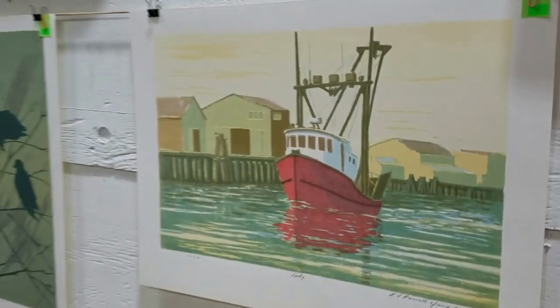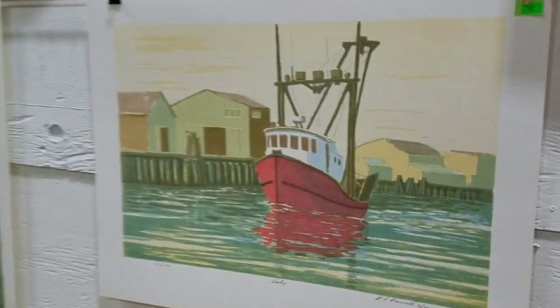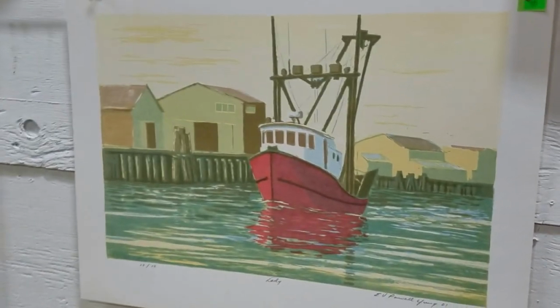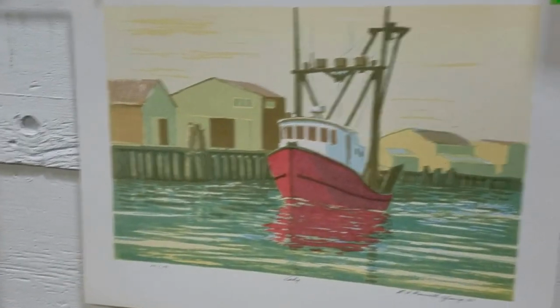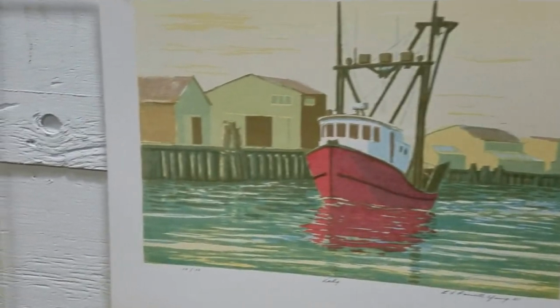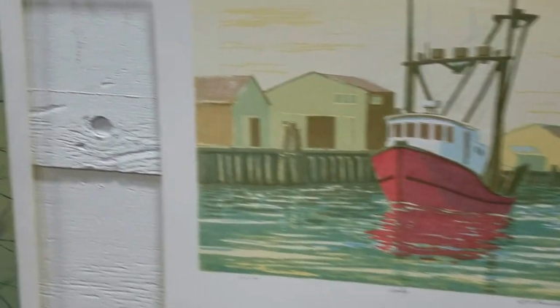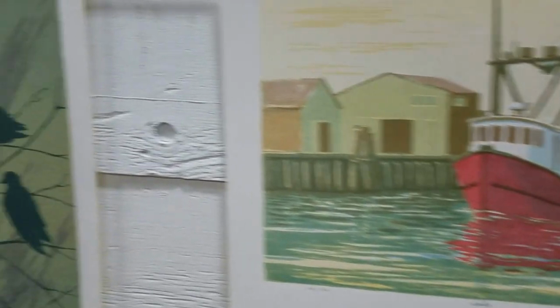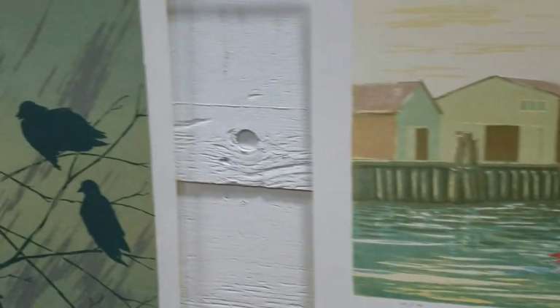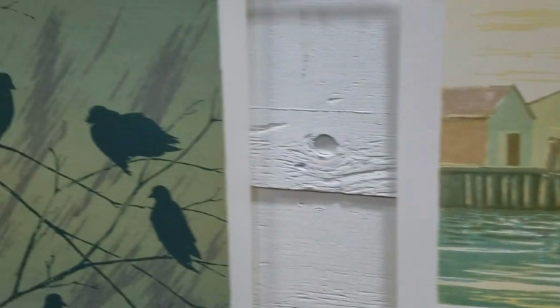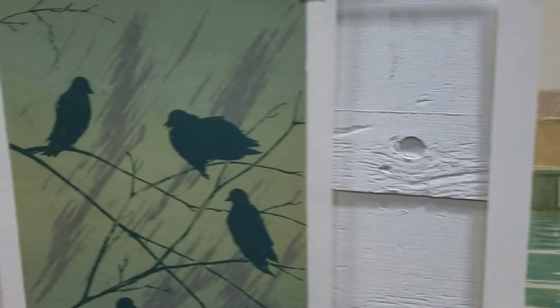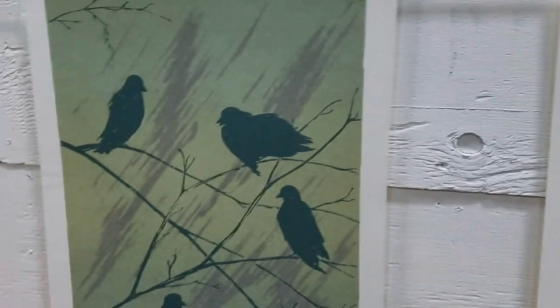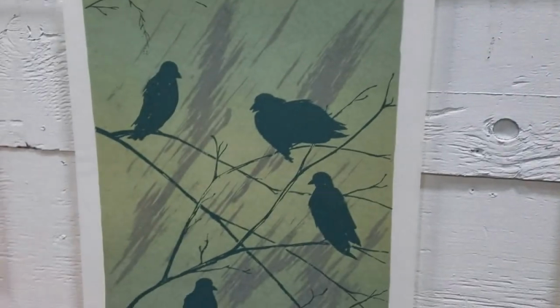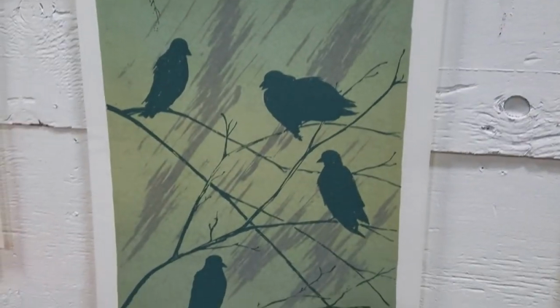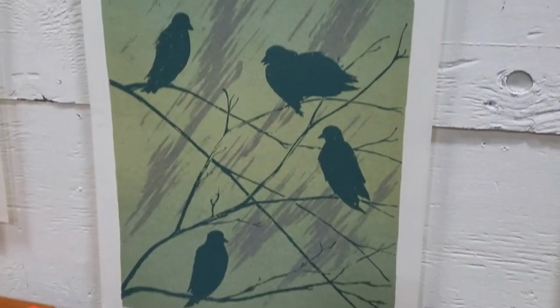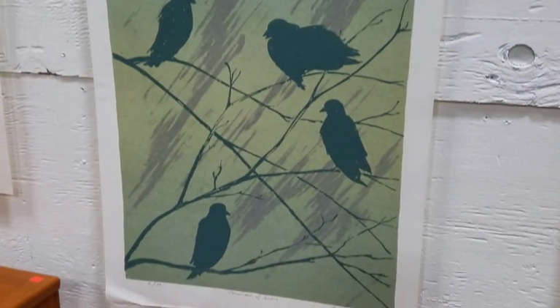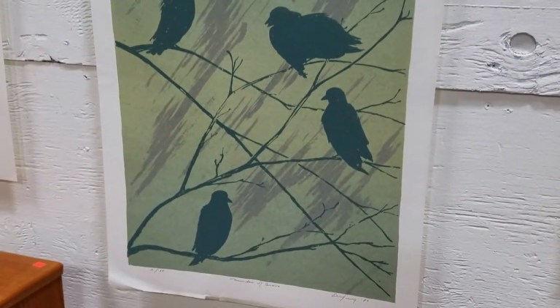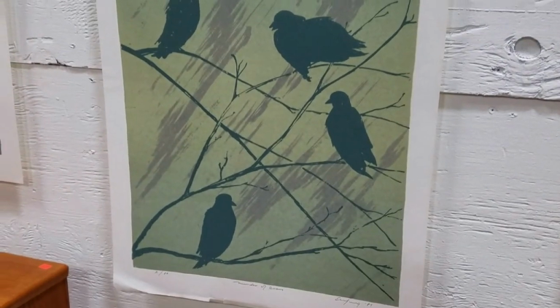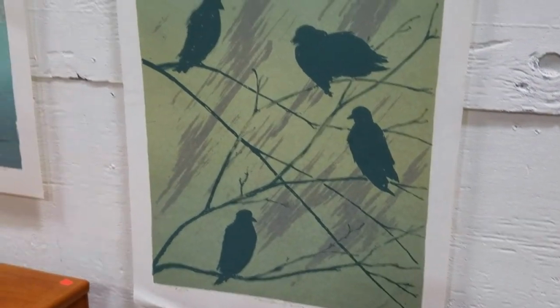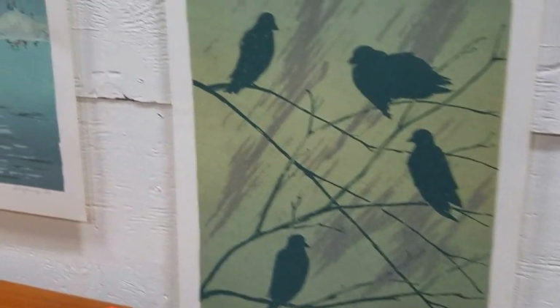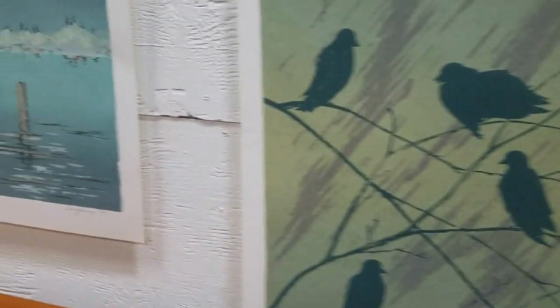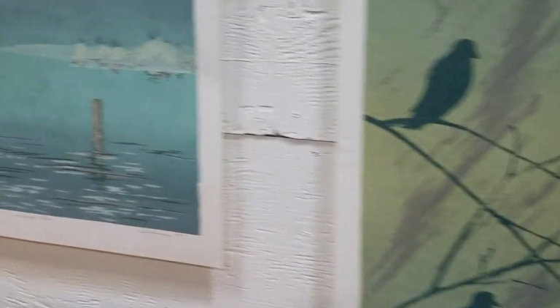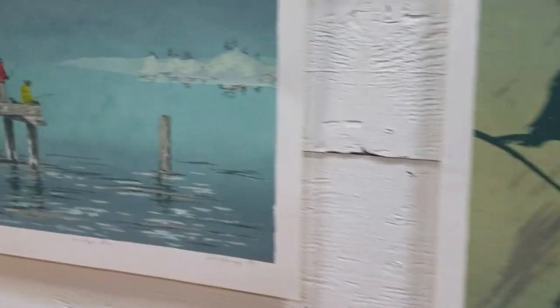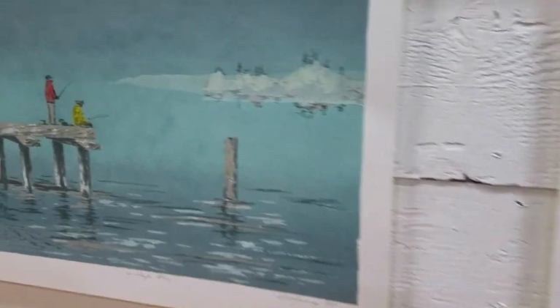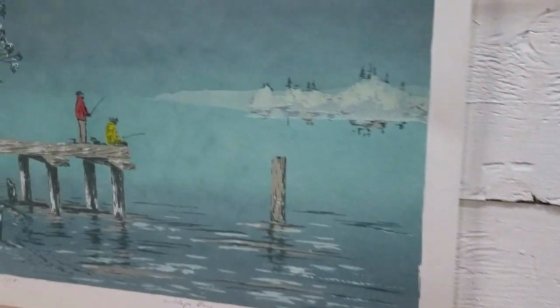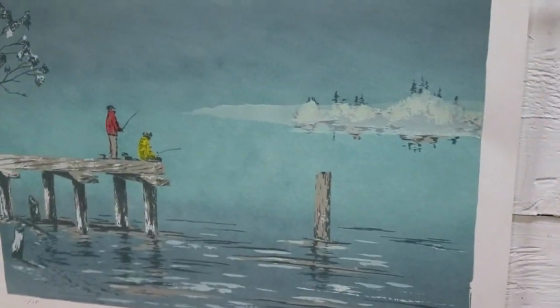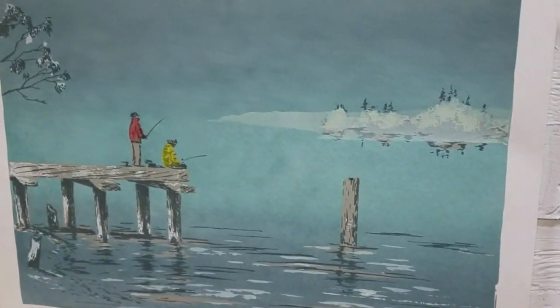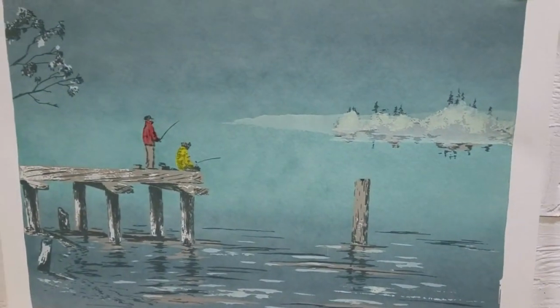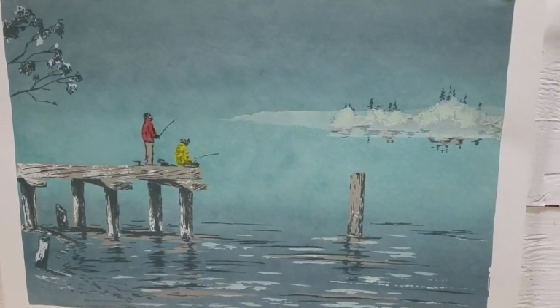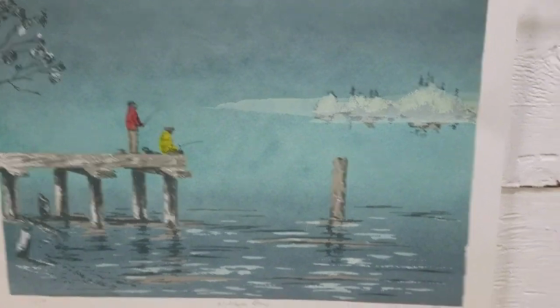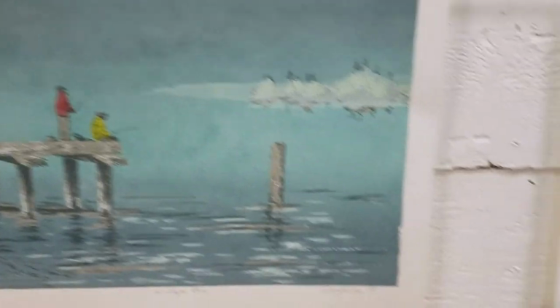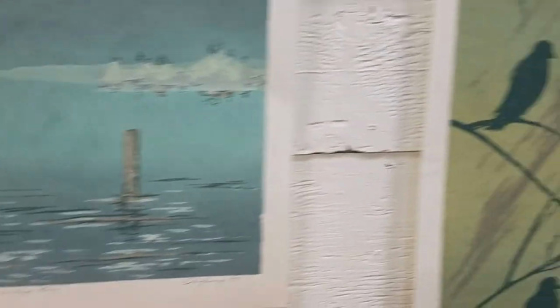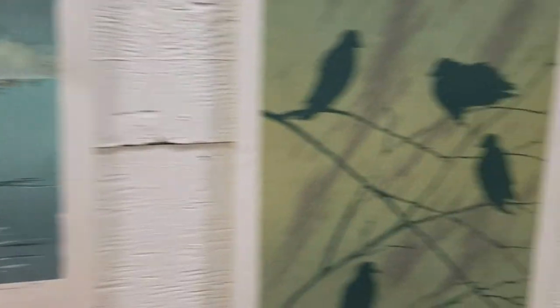I like that one. And this one's called like the Murder of Crows — this one's cool. Willapa Bay. He was a local artist too.